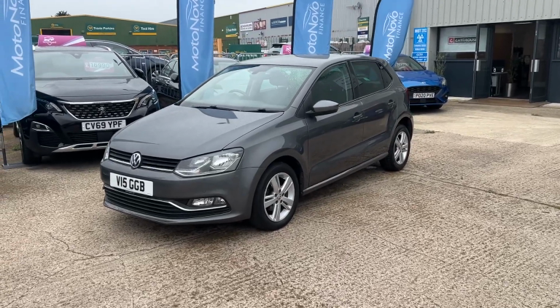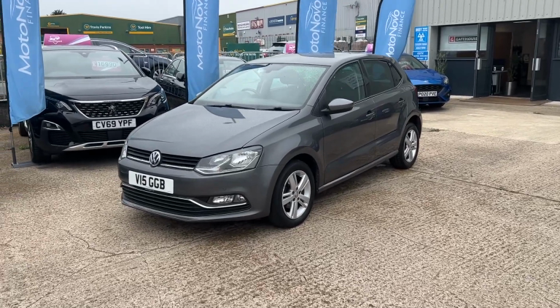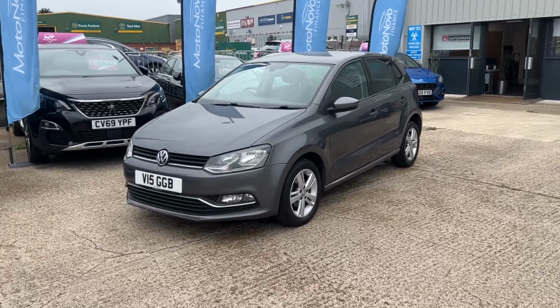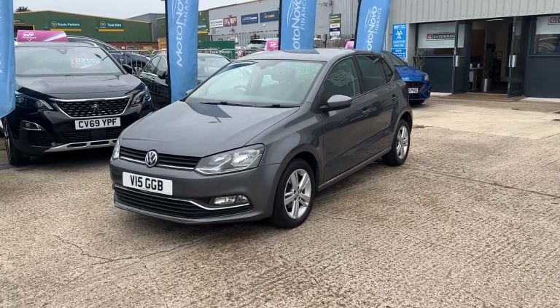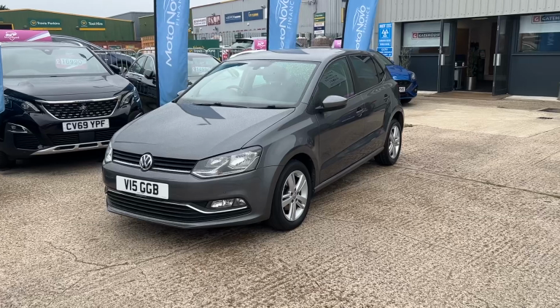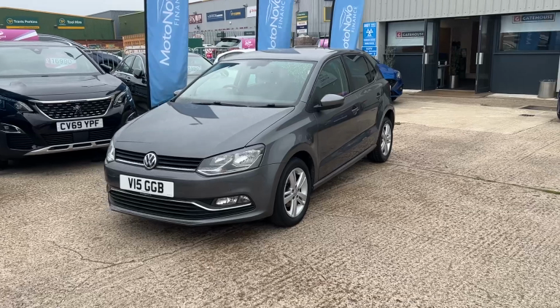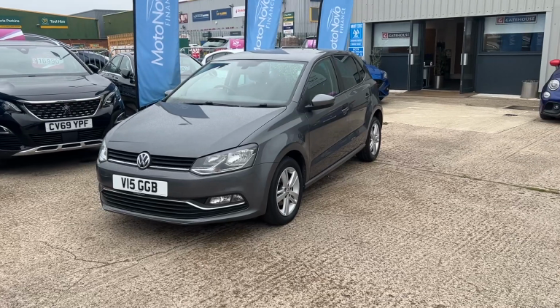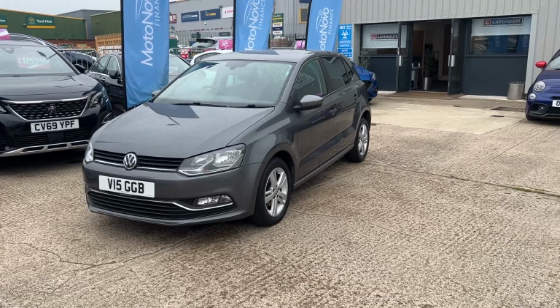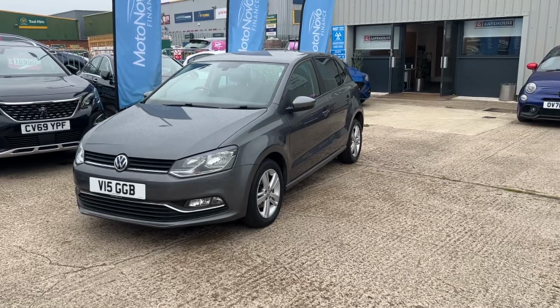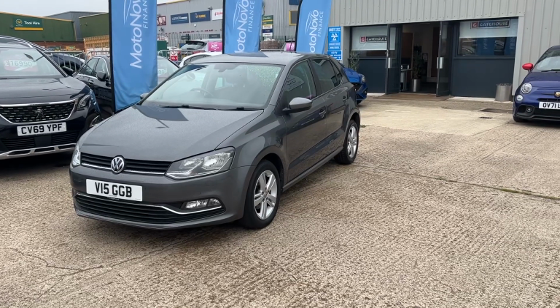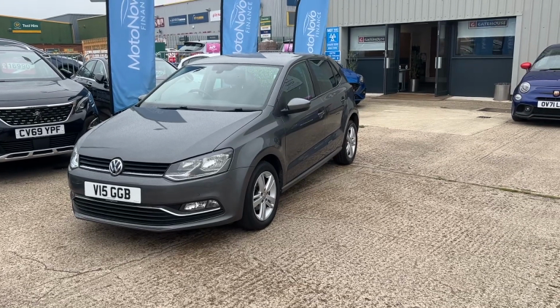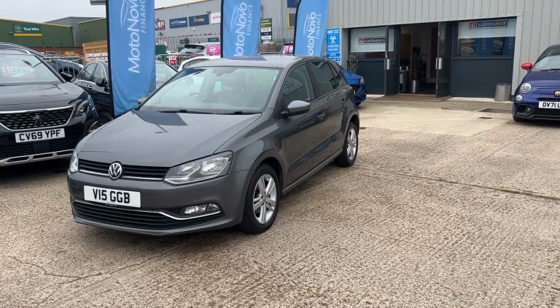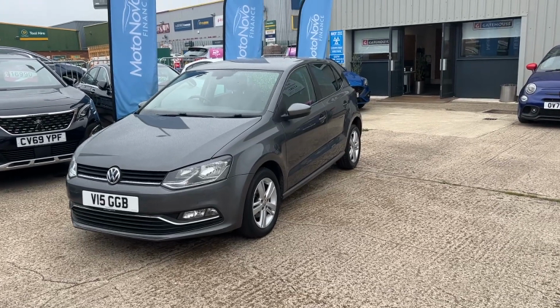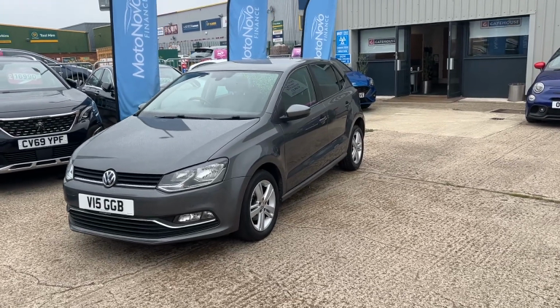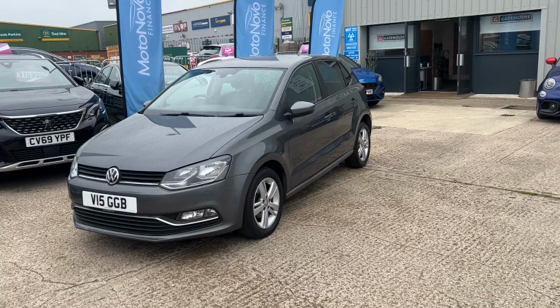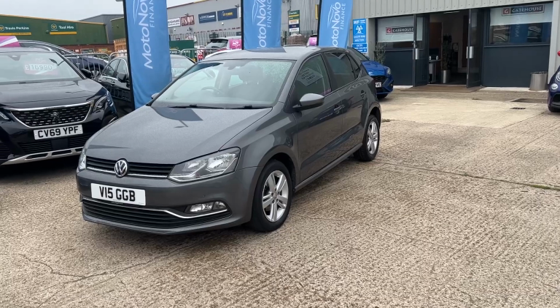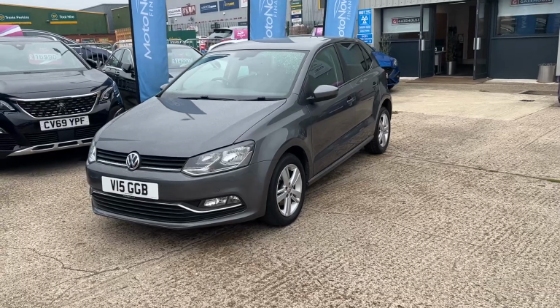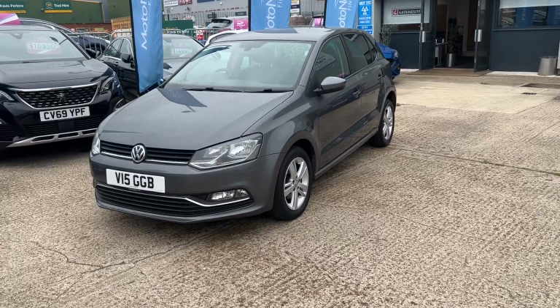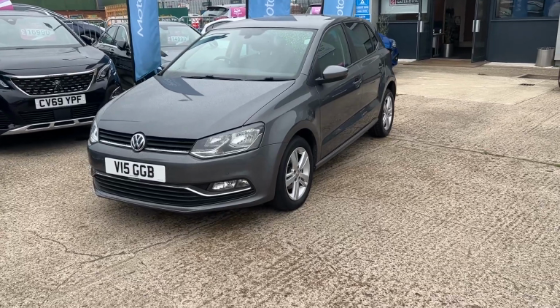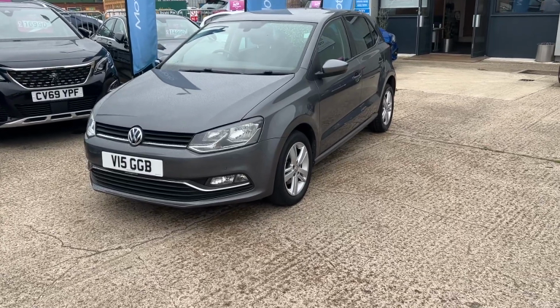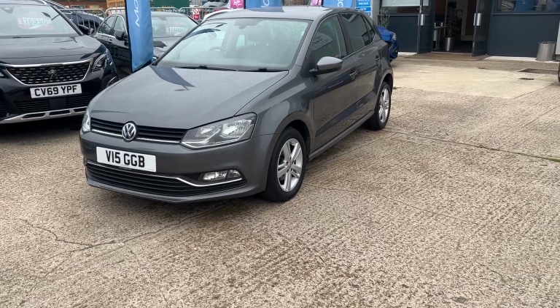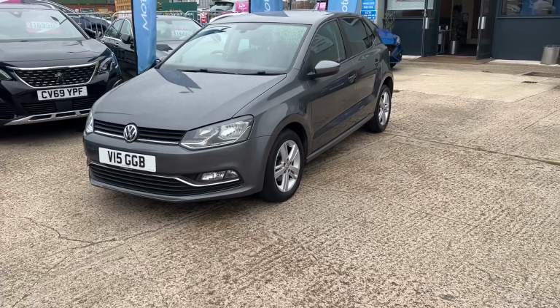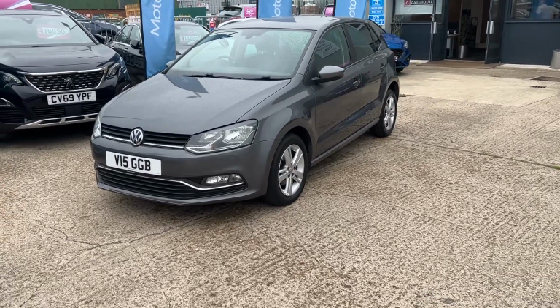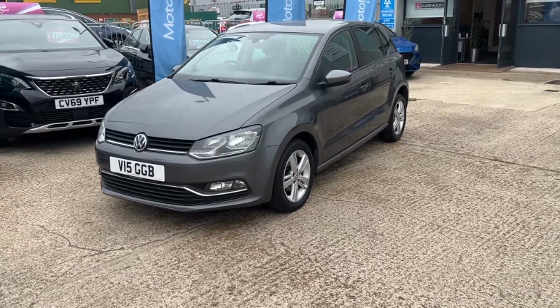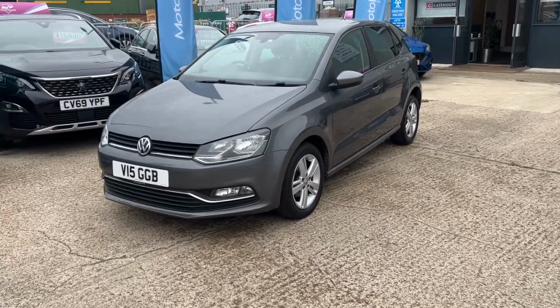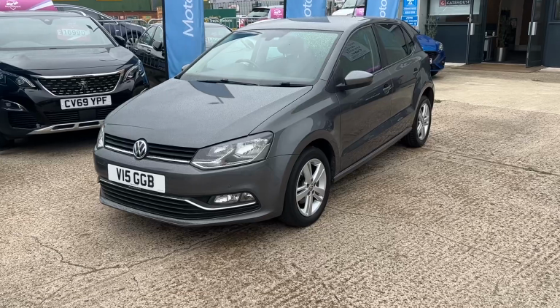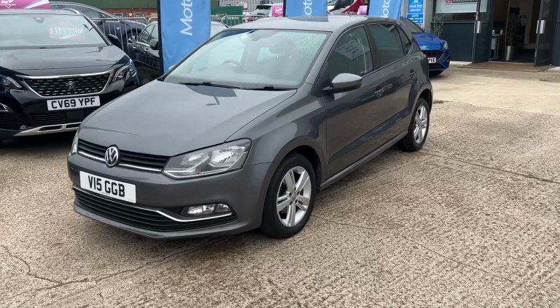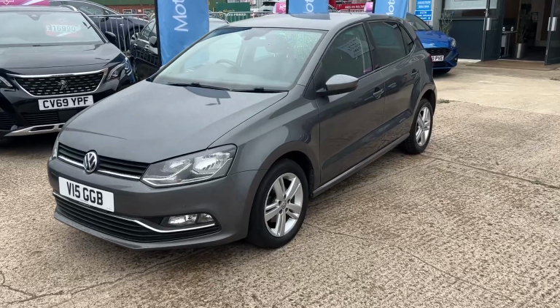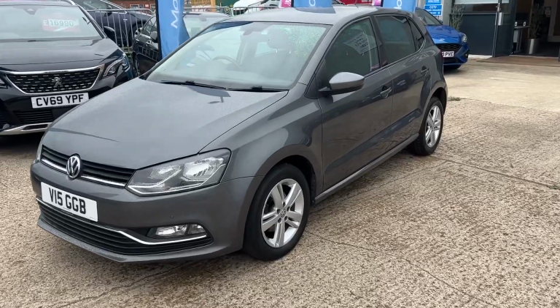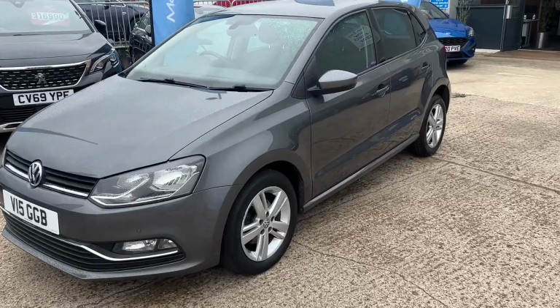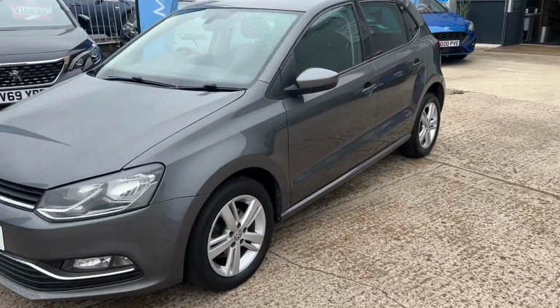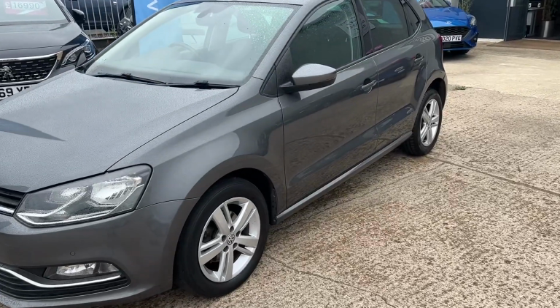Today I have a fabulous little car — always very popular down here — the Volkswagen Polo. This is a 1.2 TSI Match Edition, and this is the DSG version, so the automatic version. Very, very popular at the moment, automatics. It seems like we're turning into America!